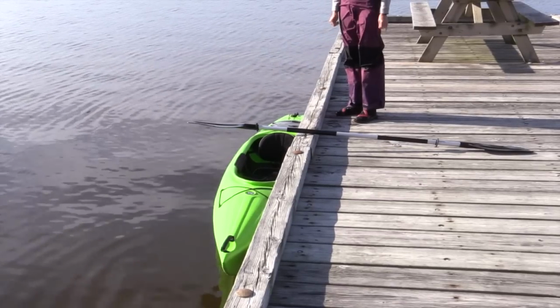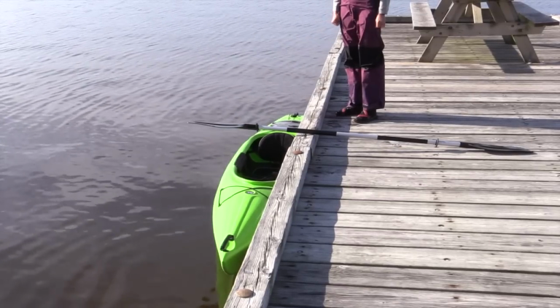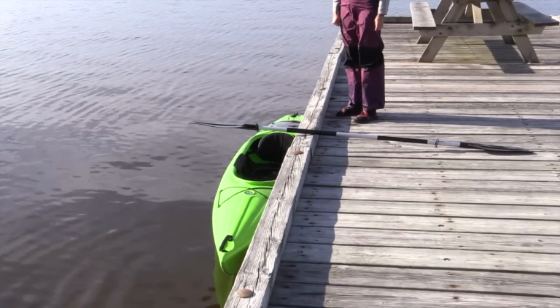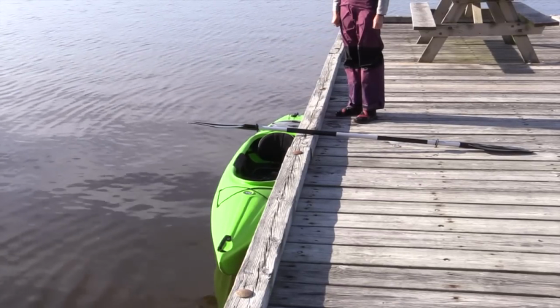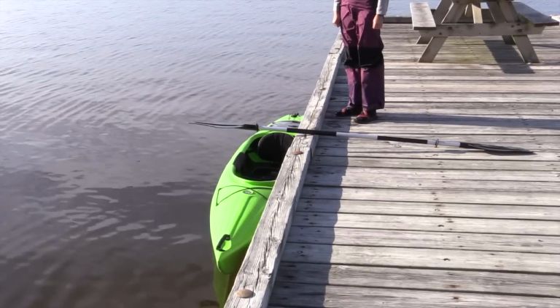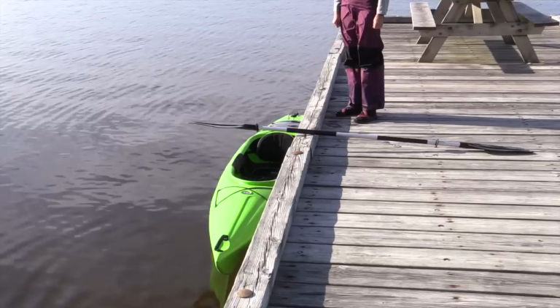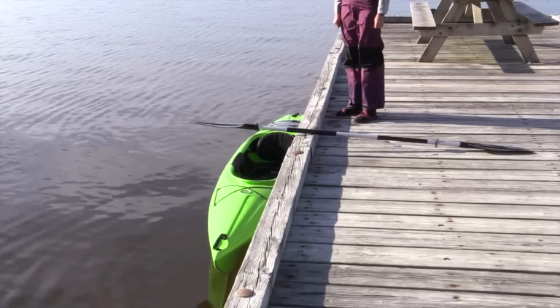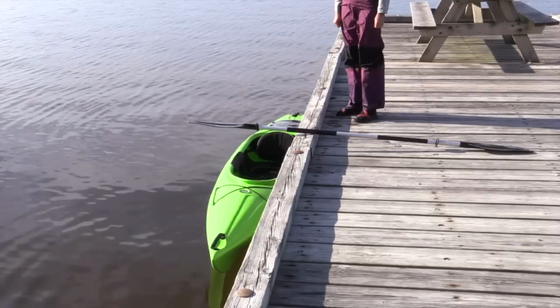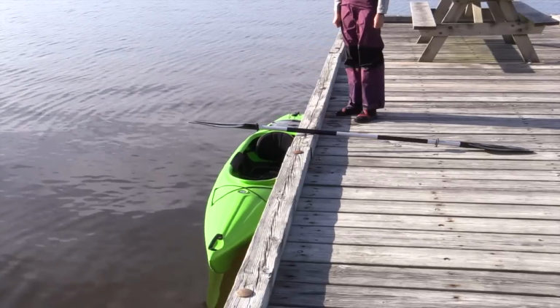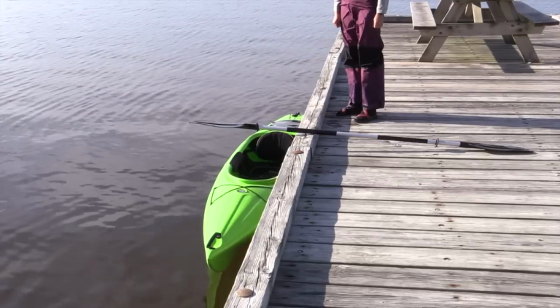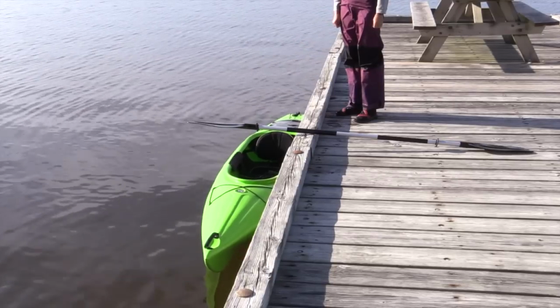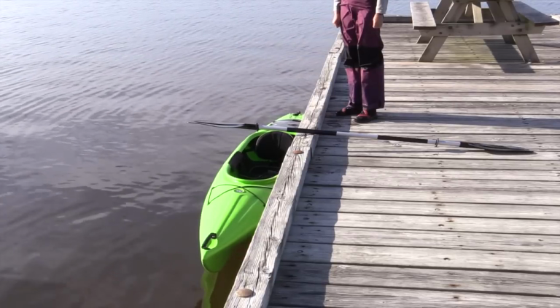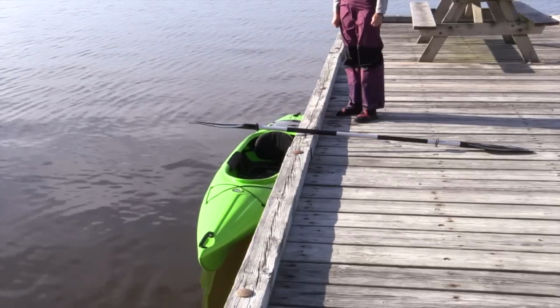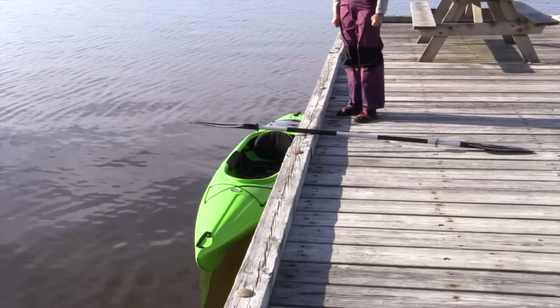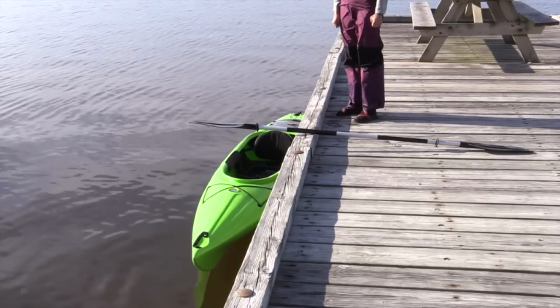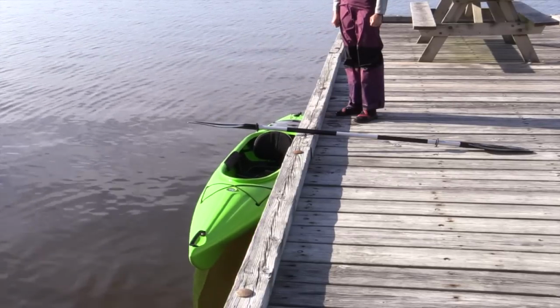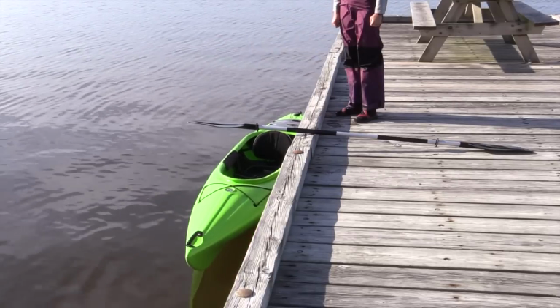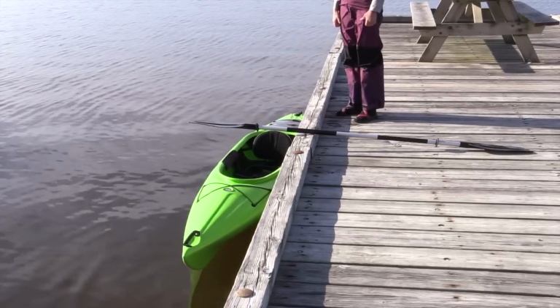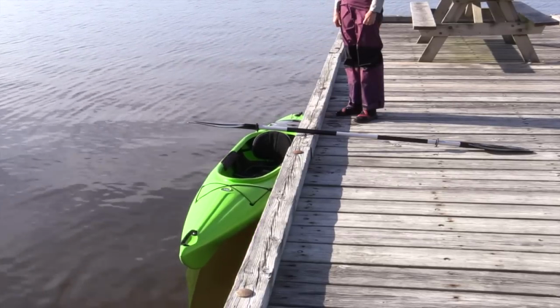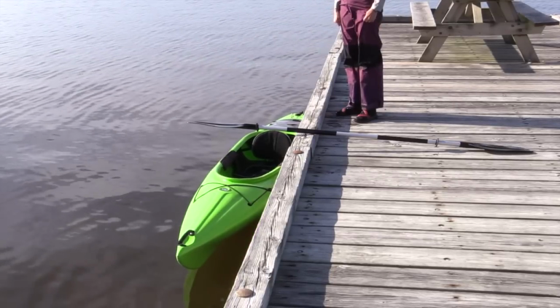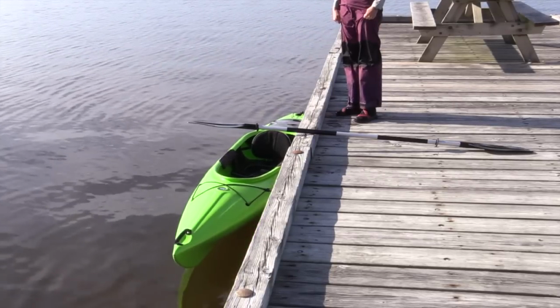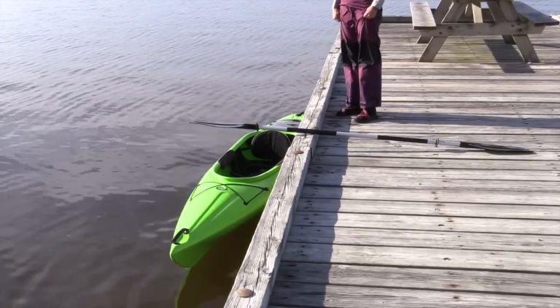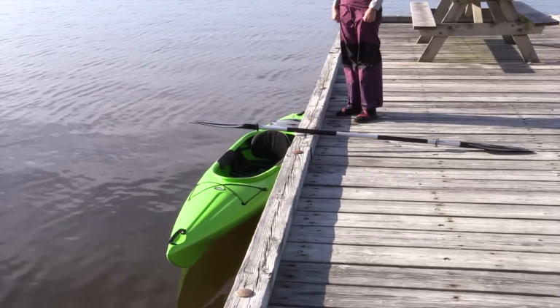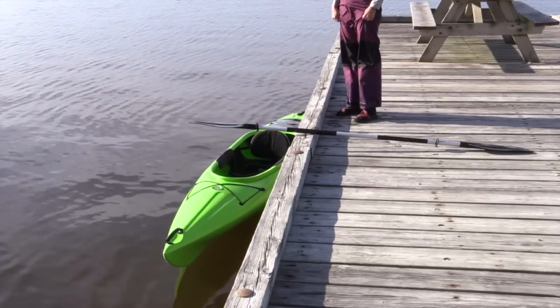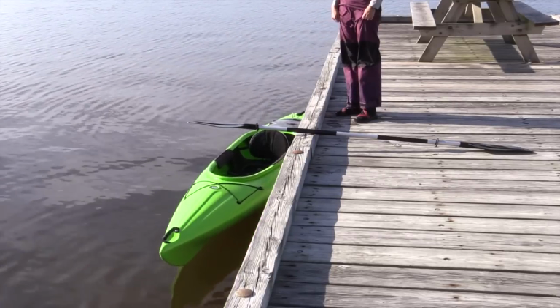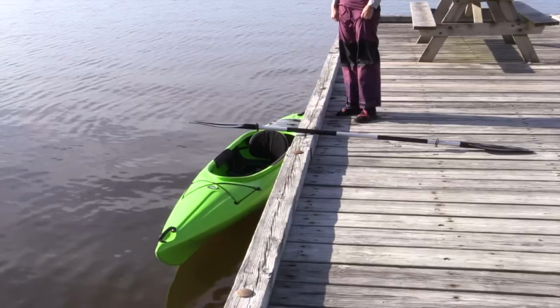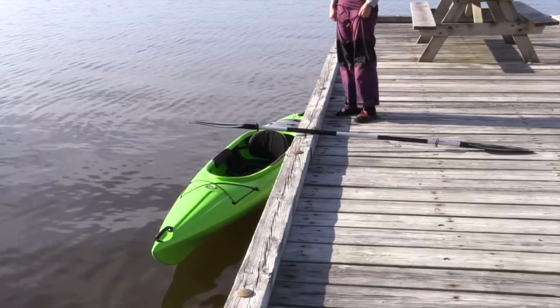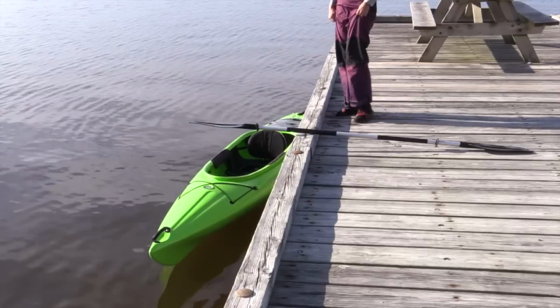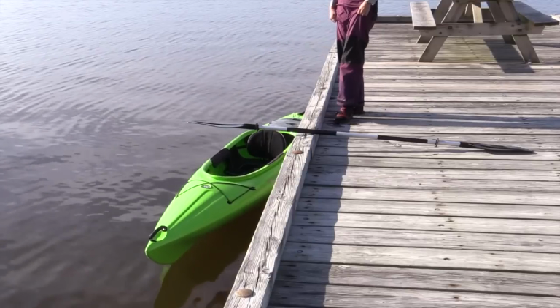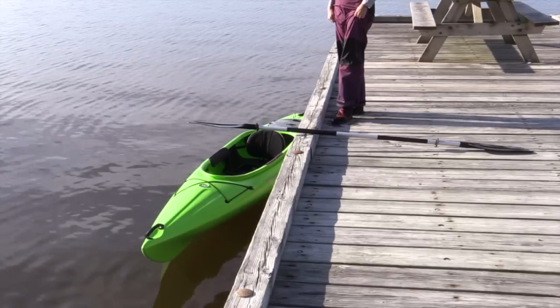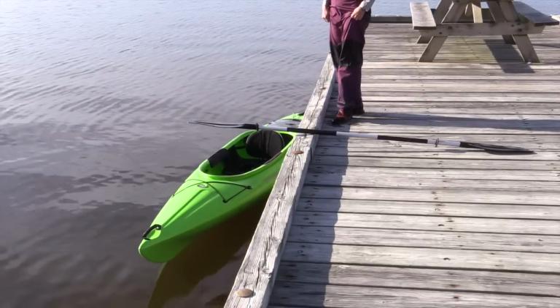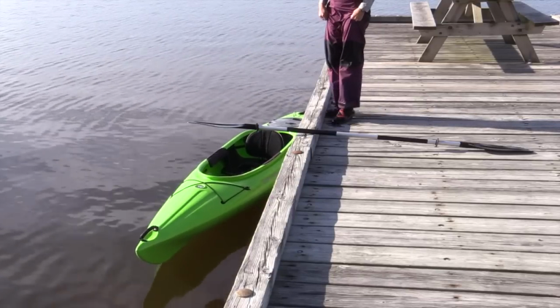Sometimes the only way to get in the water is from a dock. In this case, Jennifer is going to get into a recreational style kayak from a dock, and we're going to talk about how to do that.